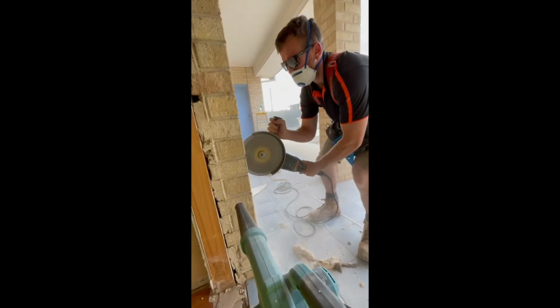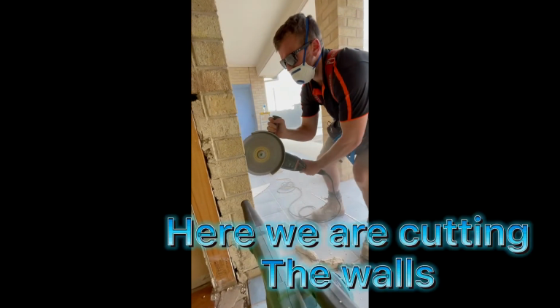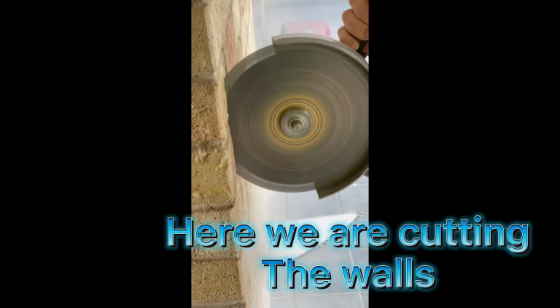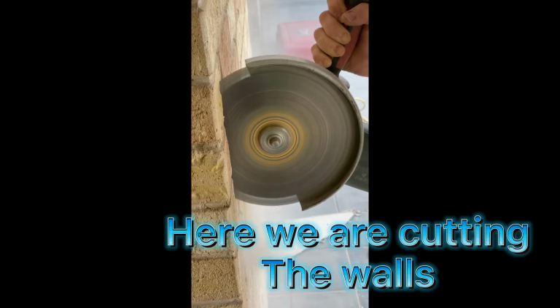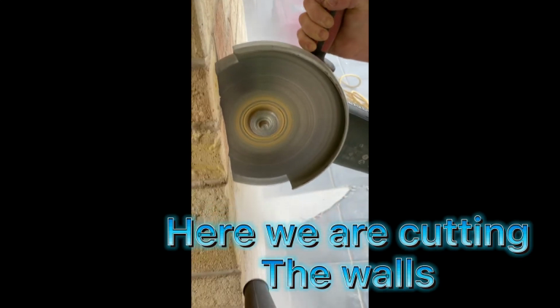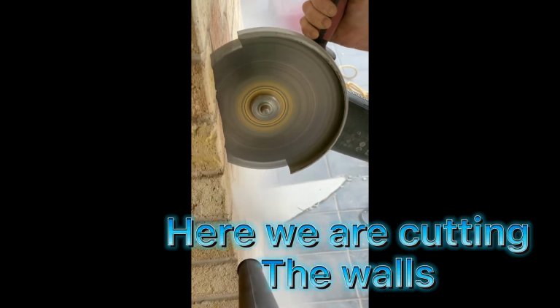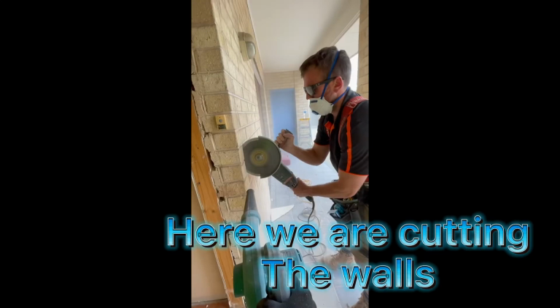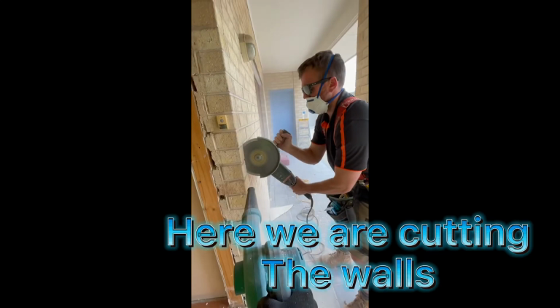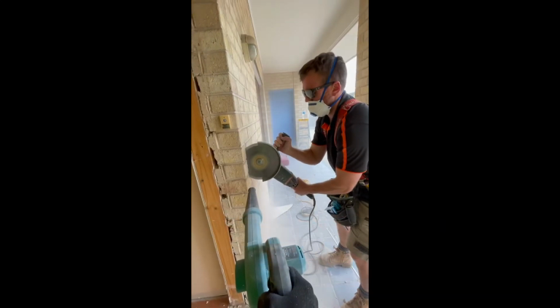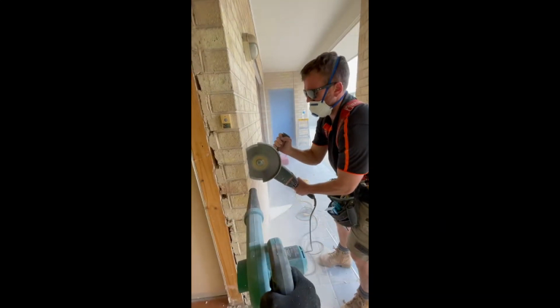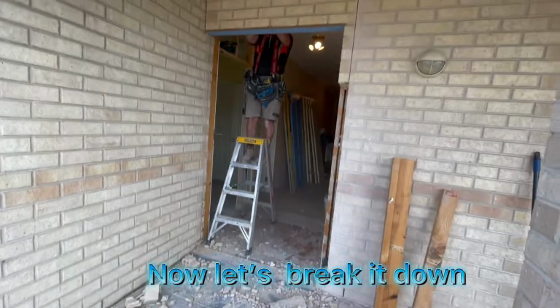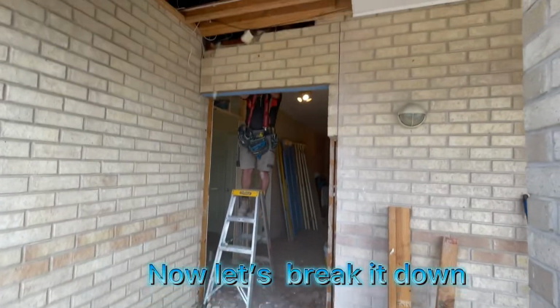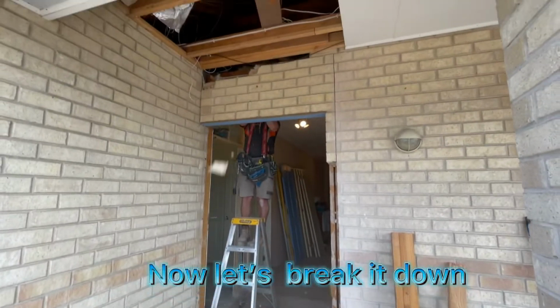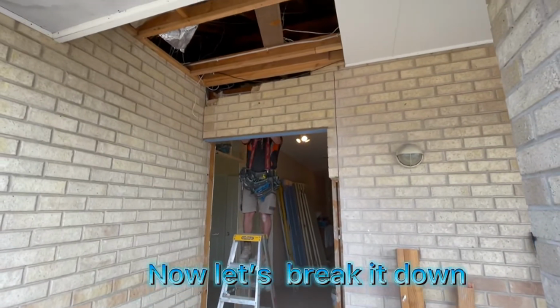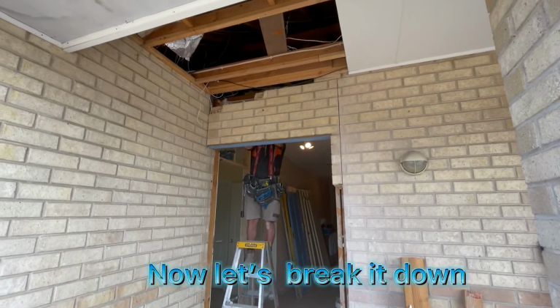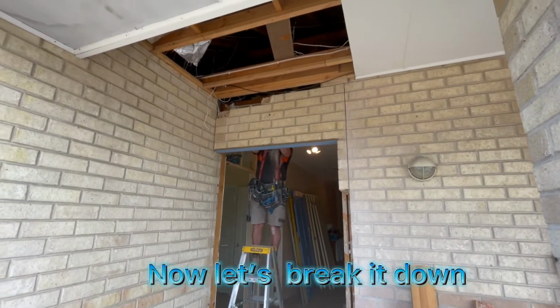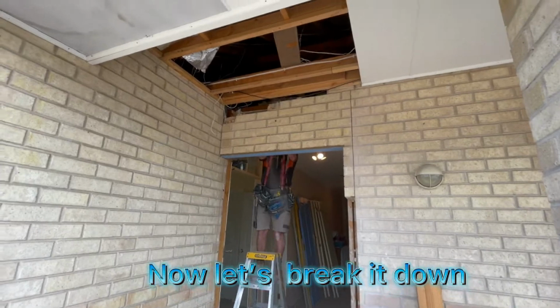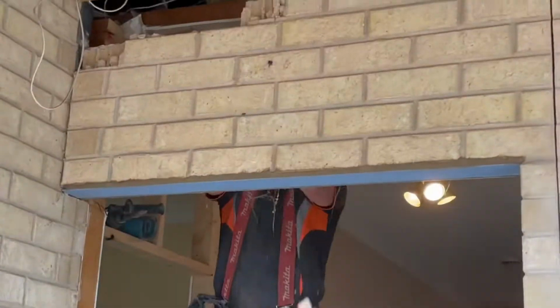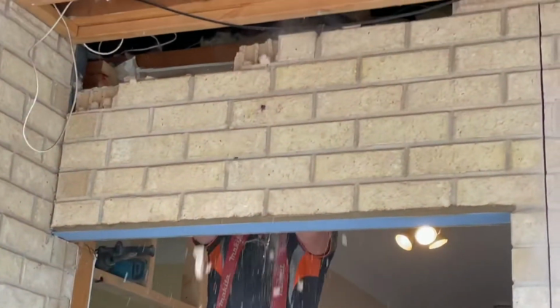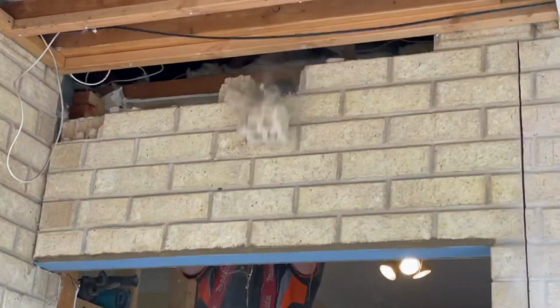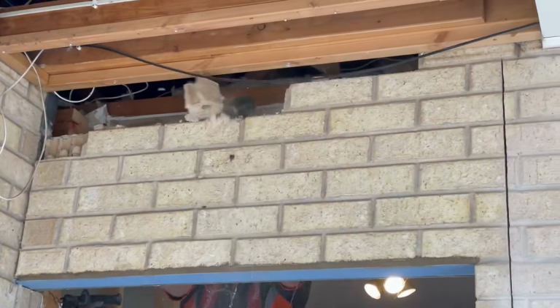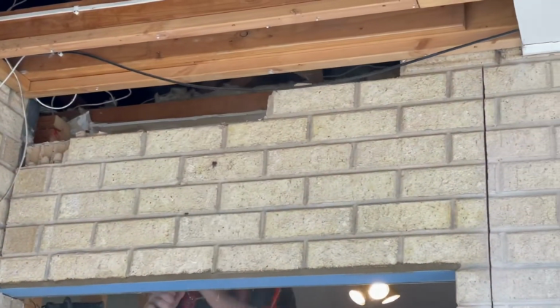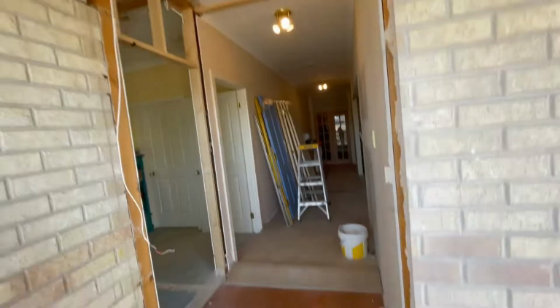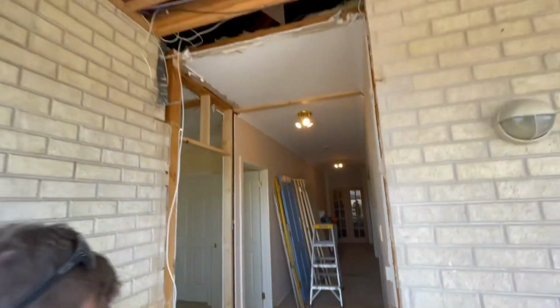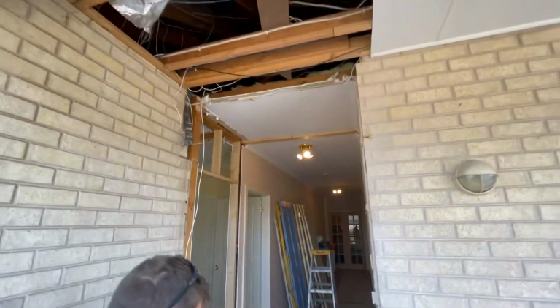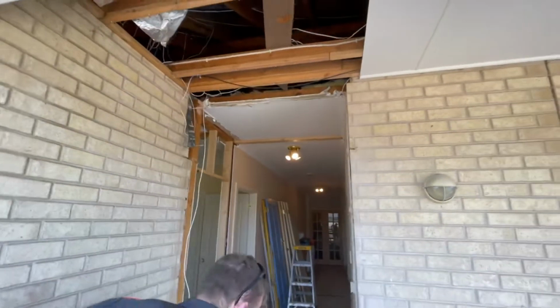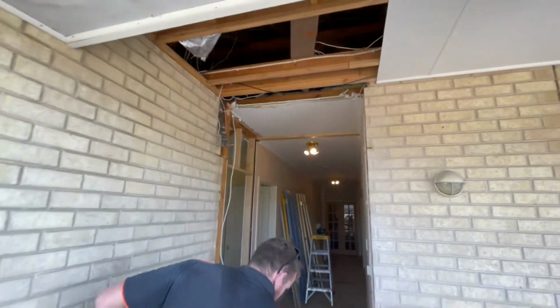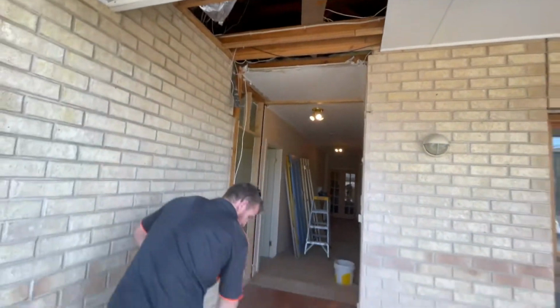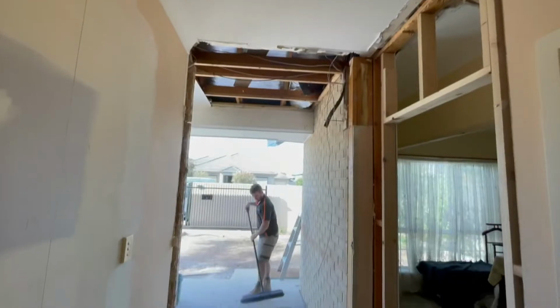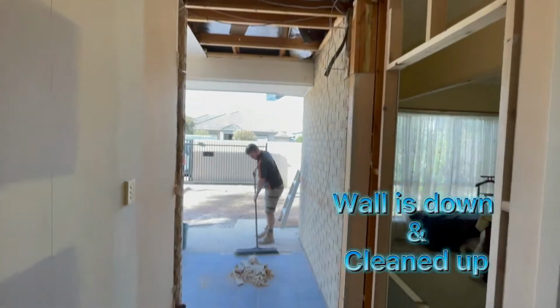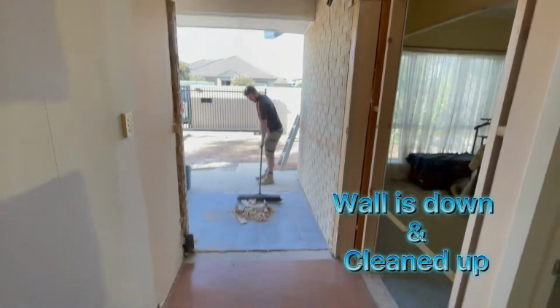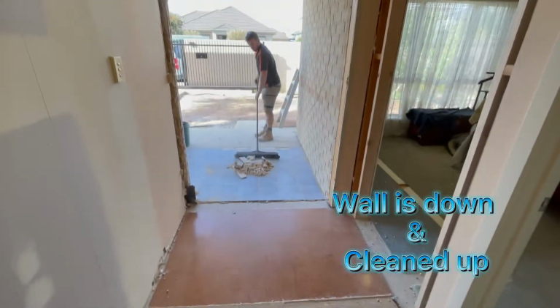Here we are cutting the wall. Now let's break it down. Walls down and clean.